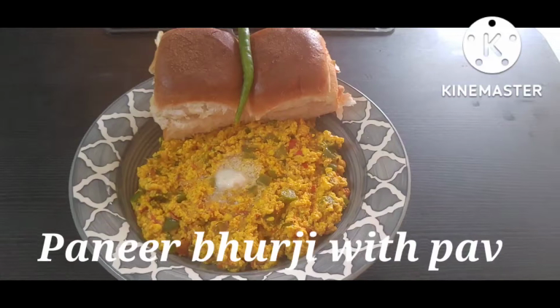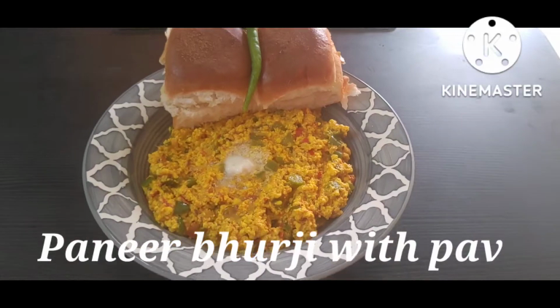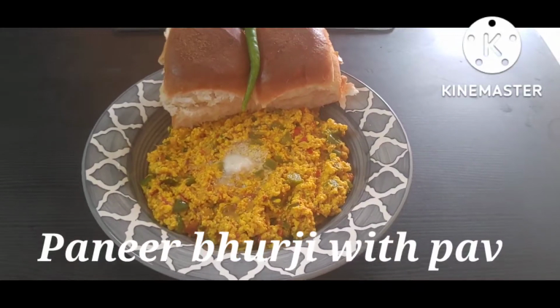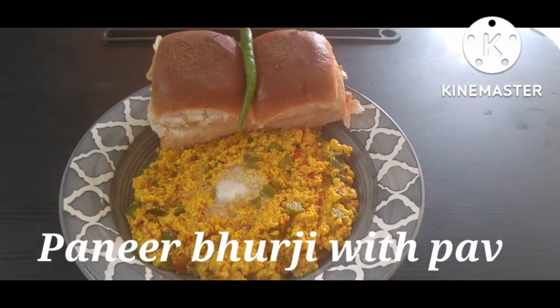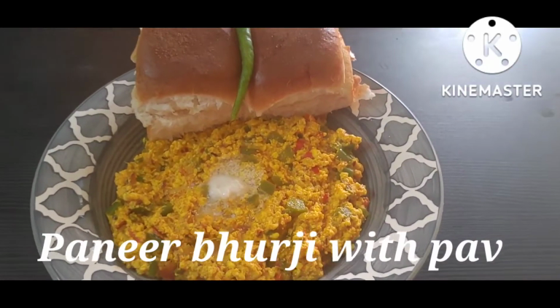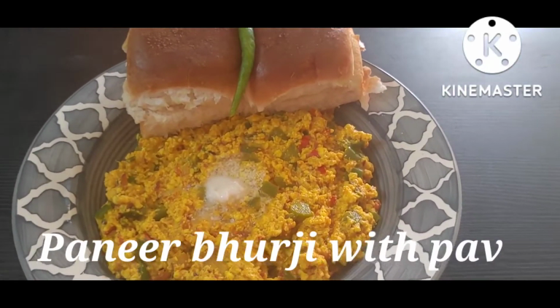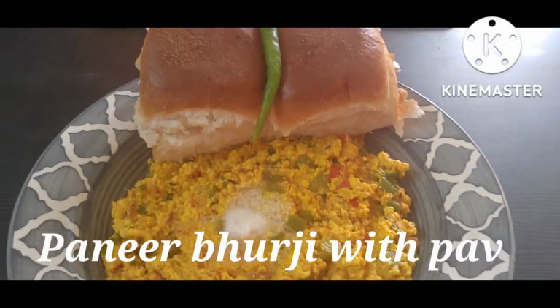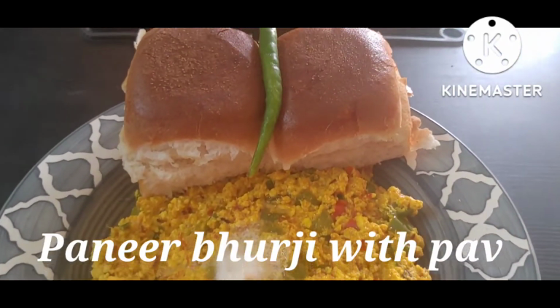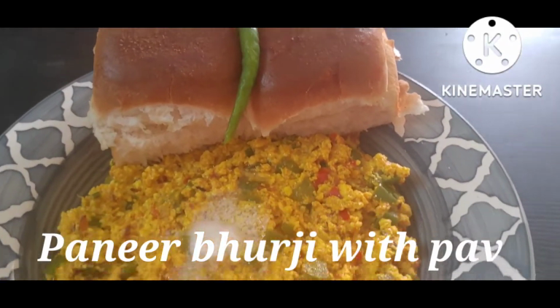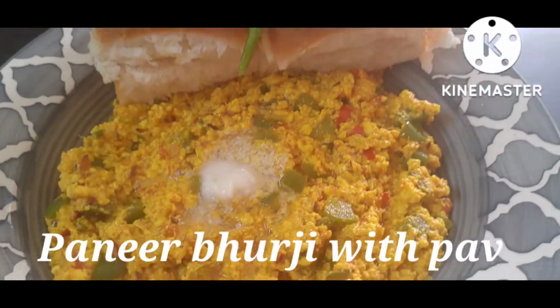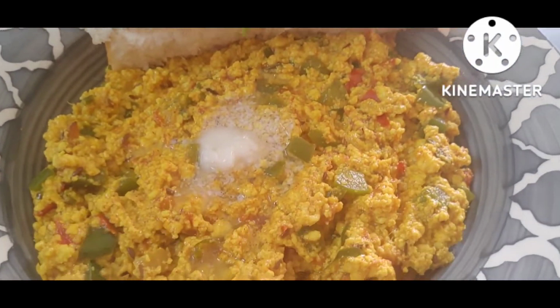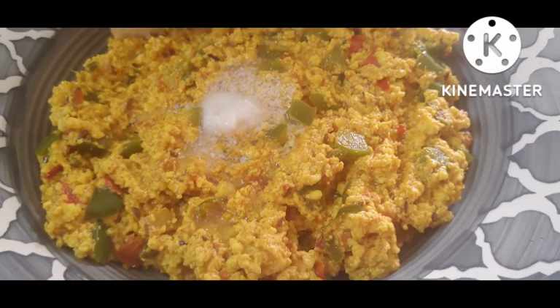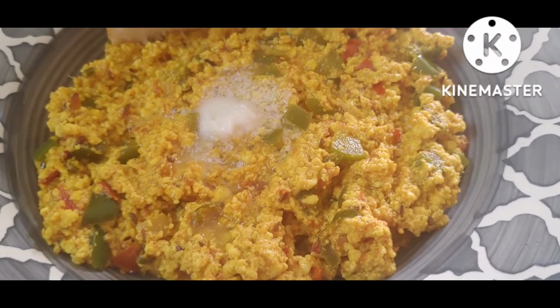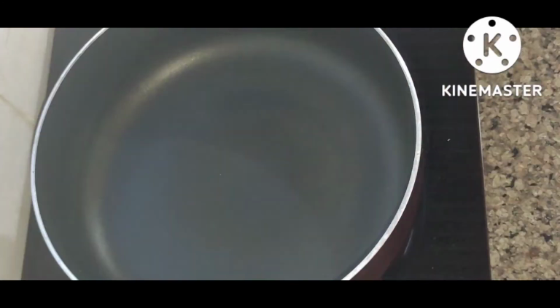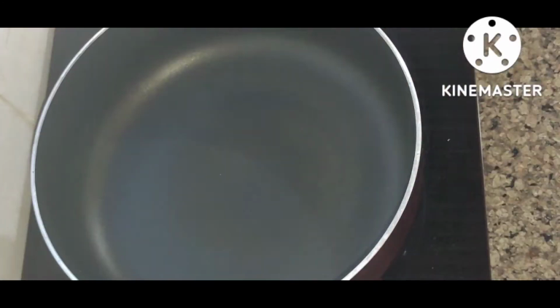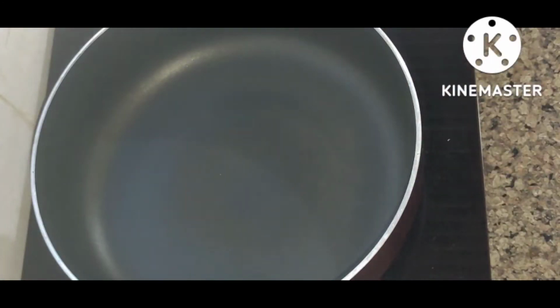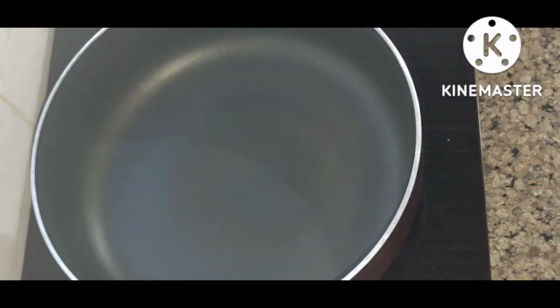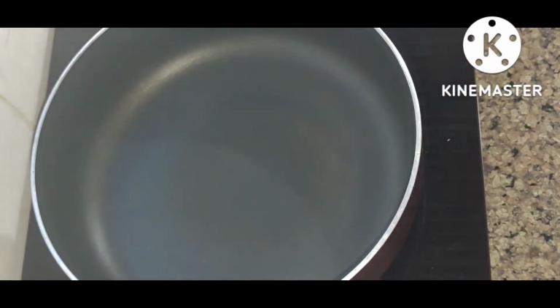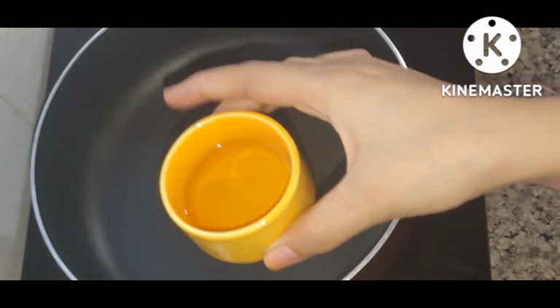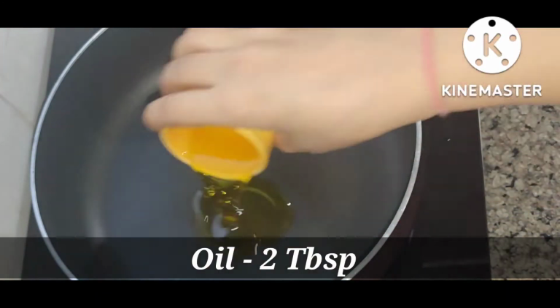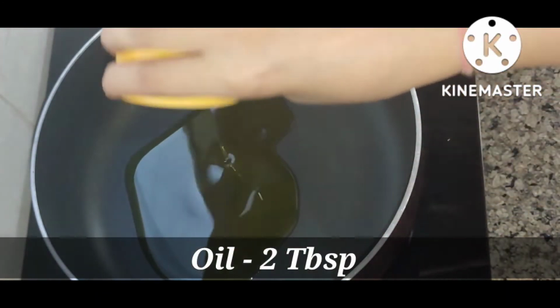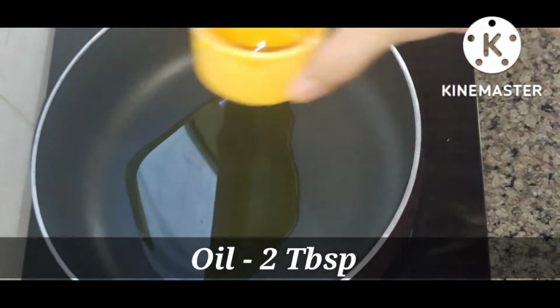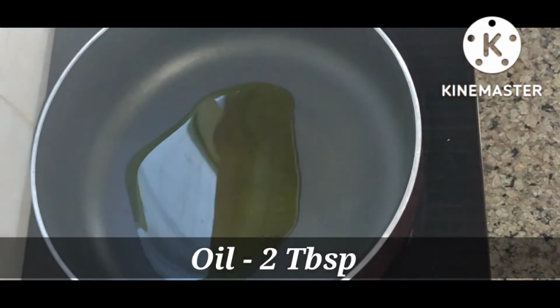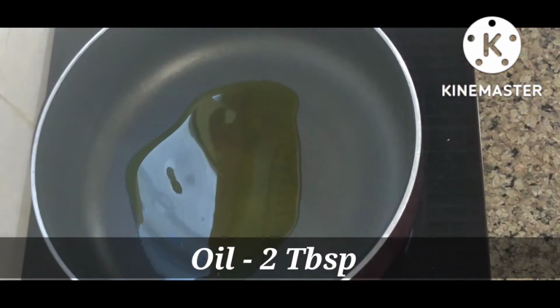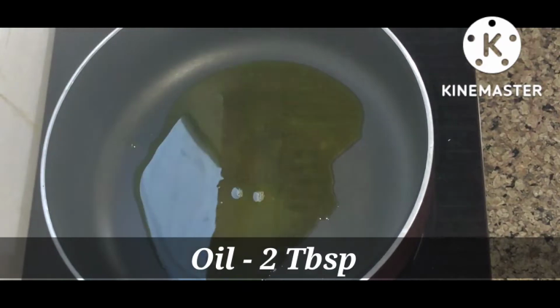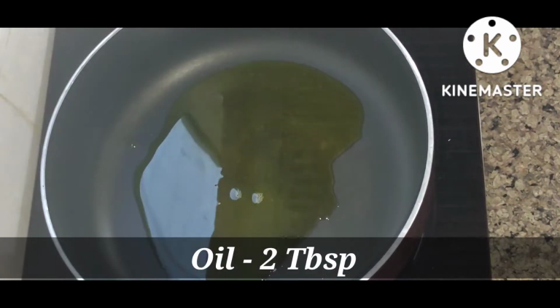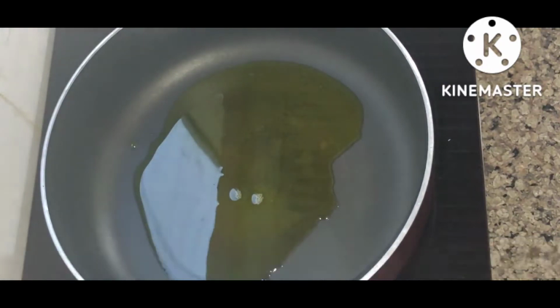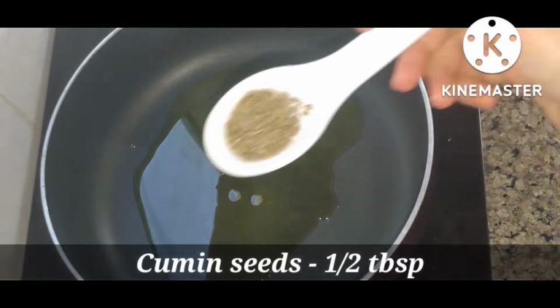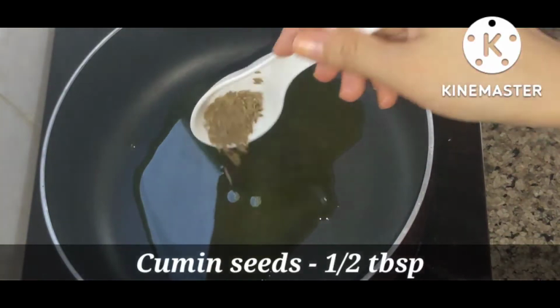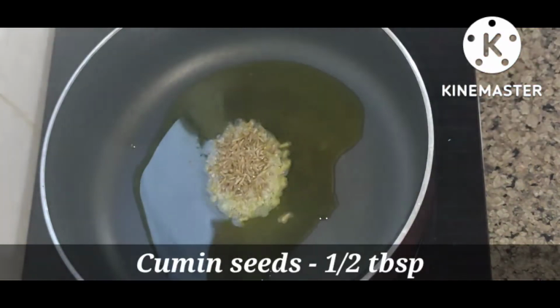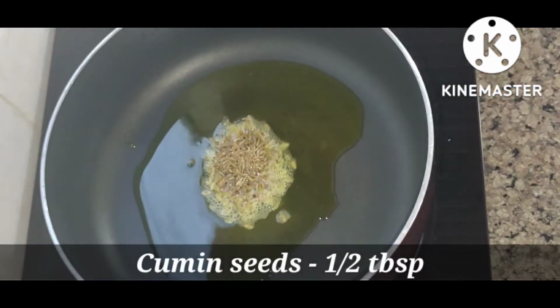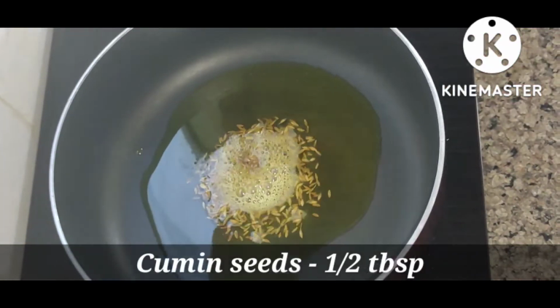Hey guys, welcome back to my channel Diaries by Nisha. I am going to make paneer bhurji with pav. I will add 2 tablespoons of oil, and after heating it, I have 1 tablespoon of jeera.